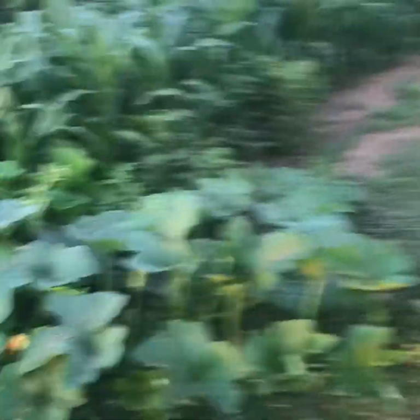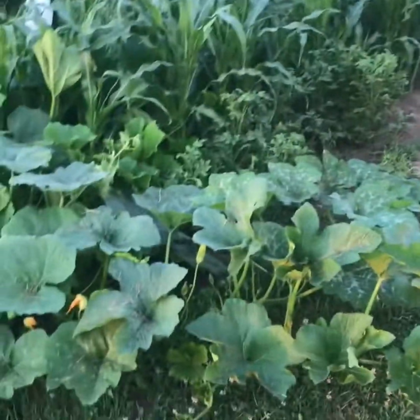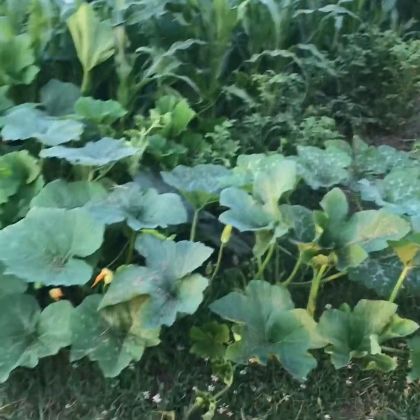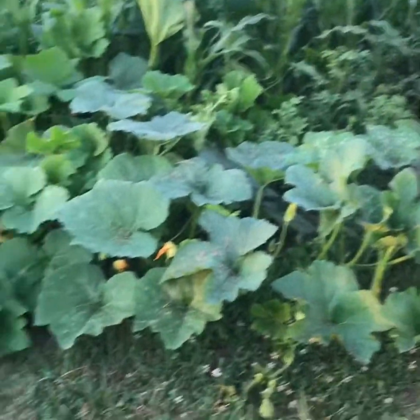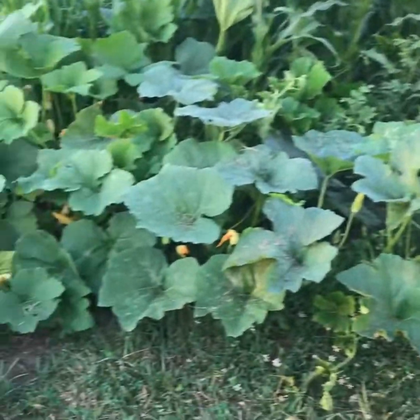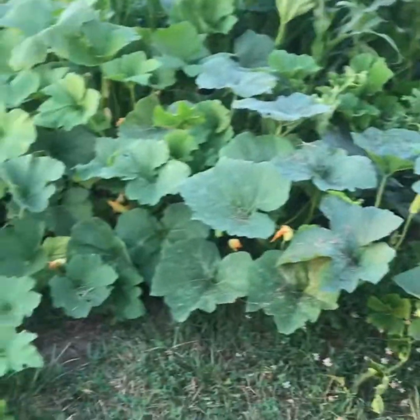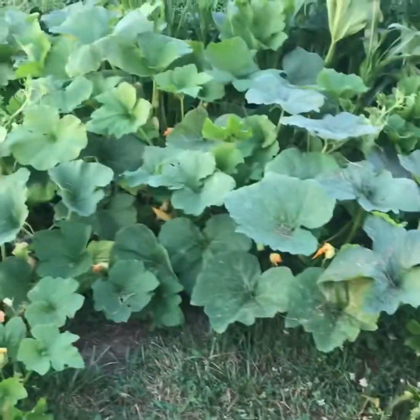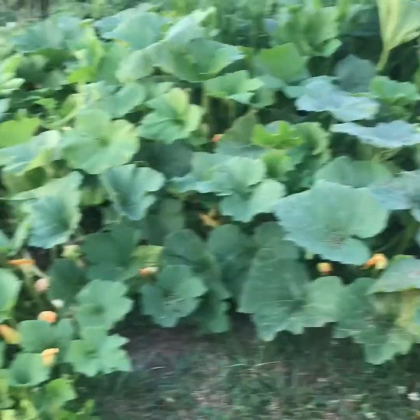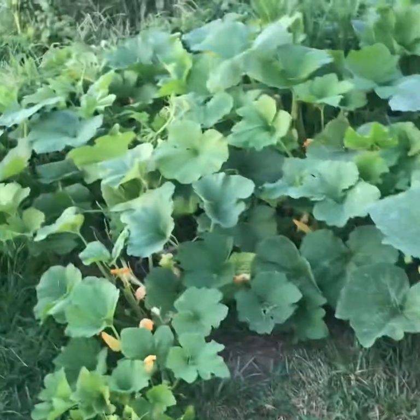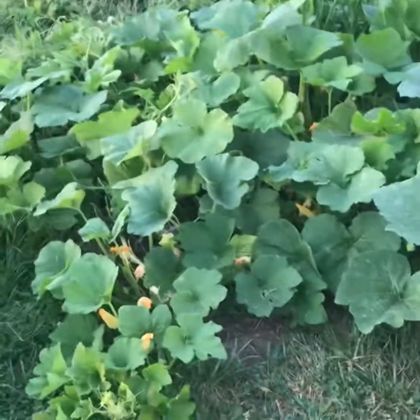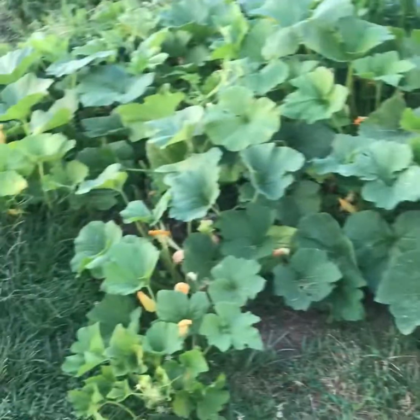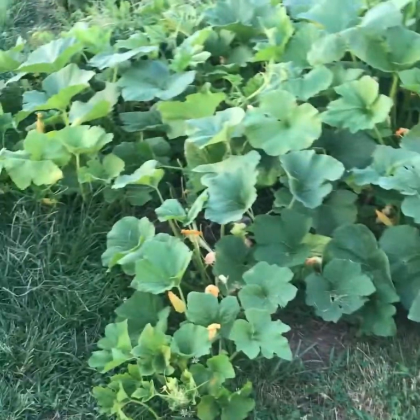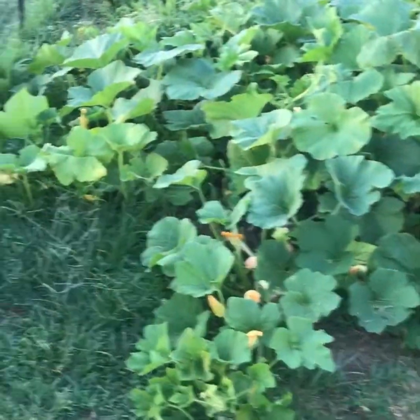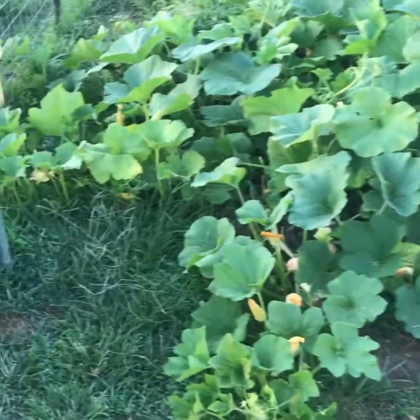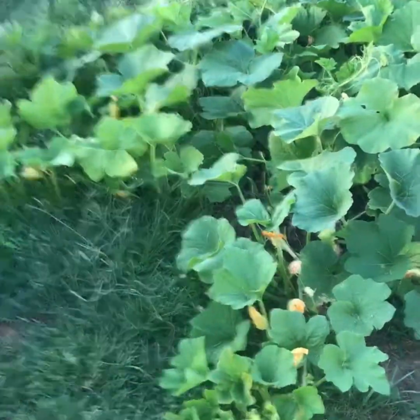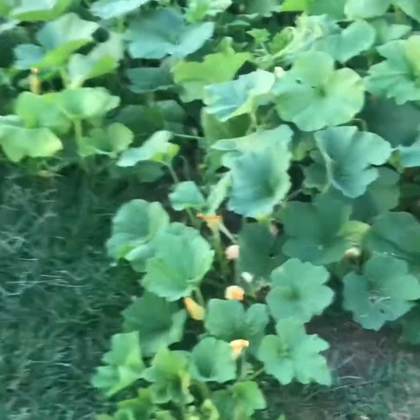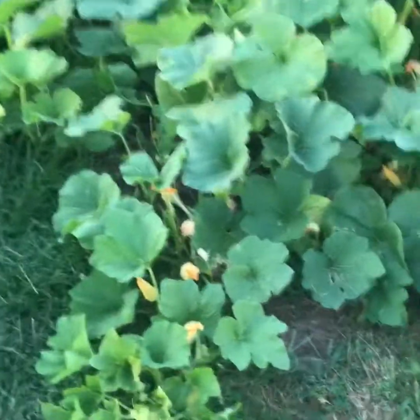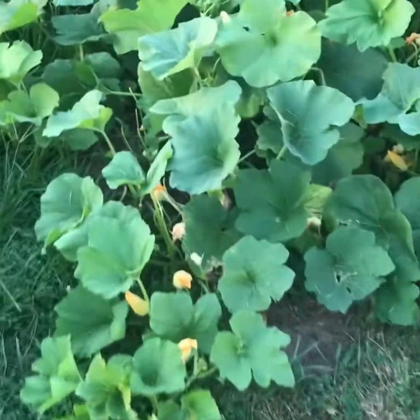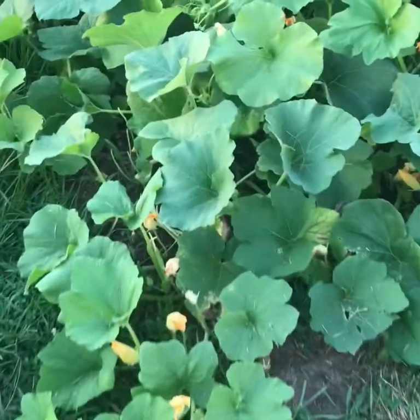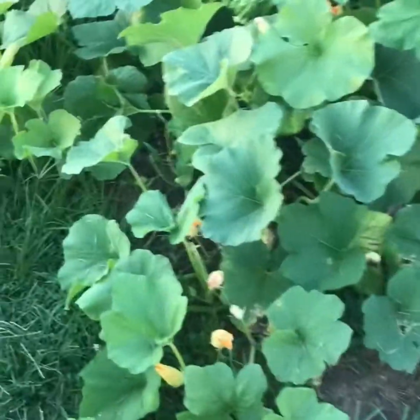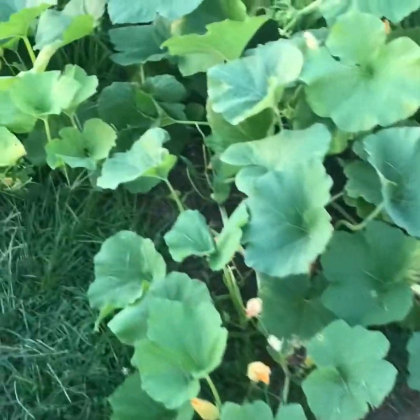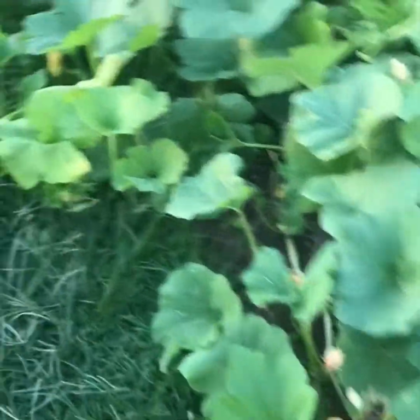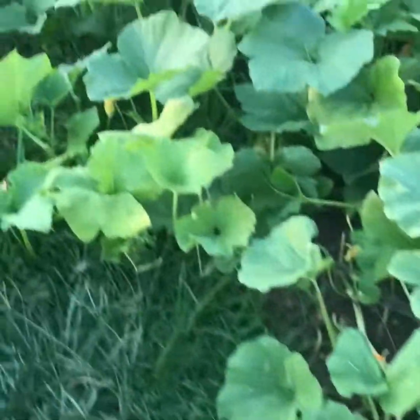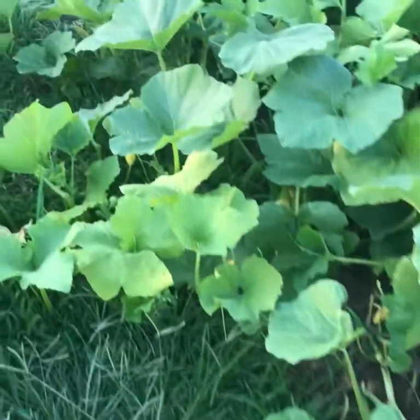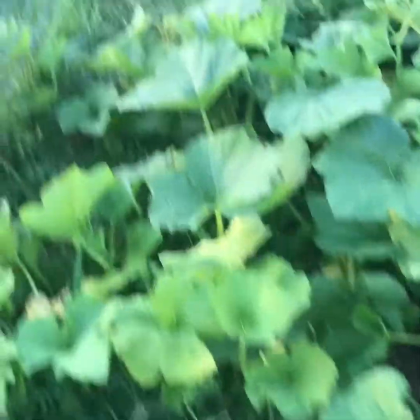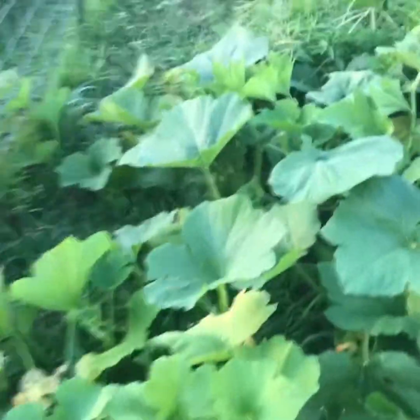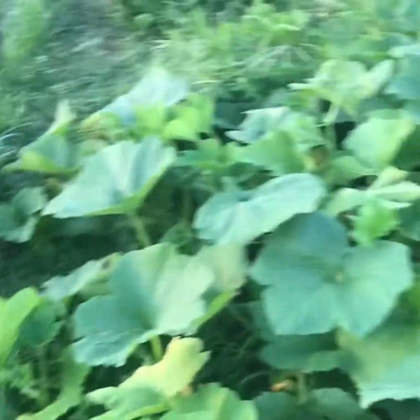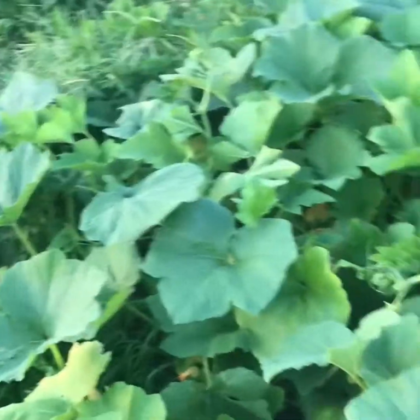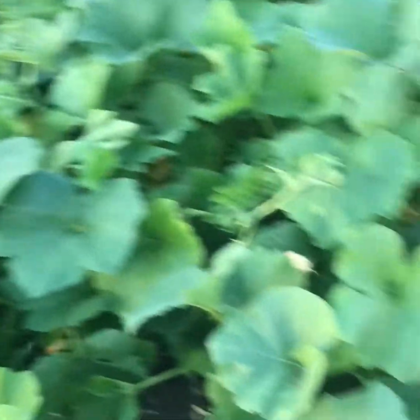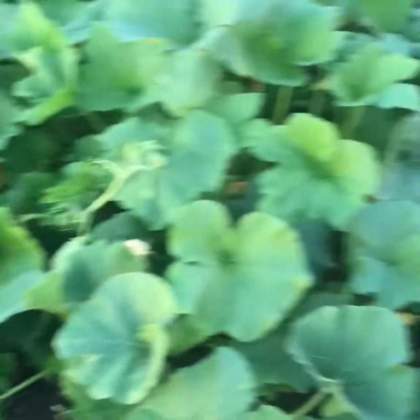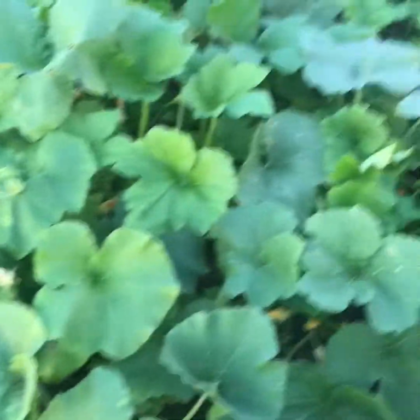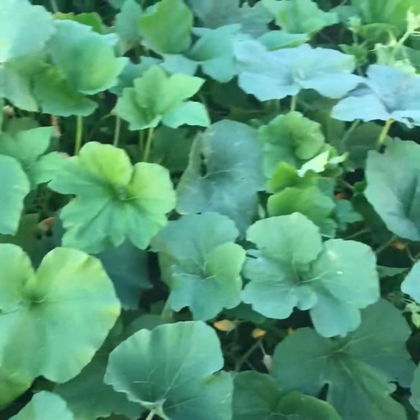As you can see, these pumpkins are coming on pretty well. They've got a lot of blooms on them — we've got a few small pumpkins started but they've come on good.